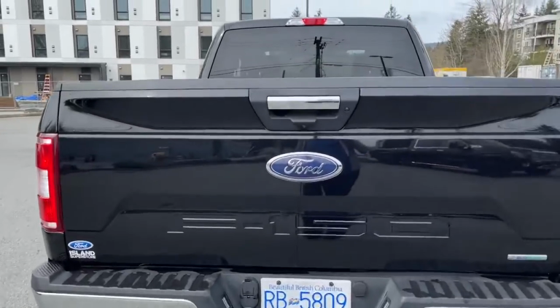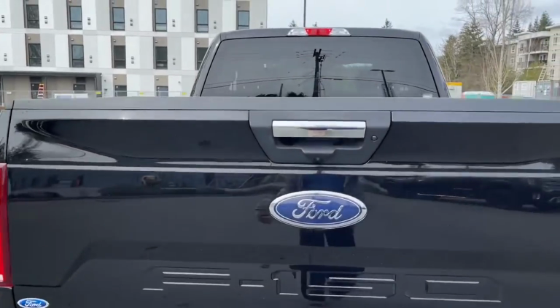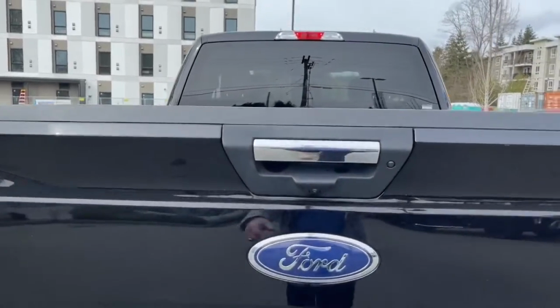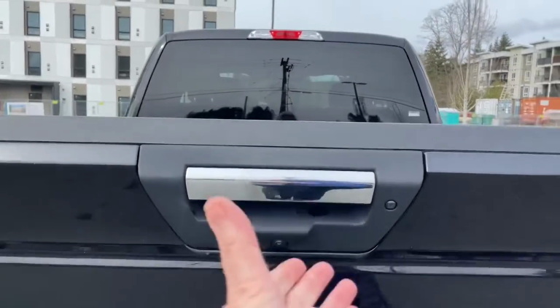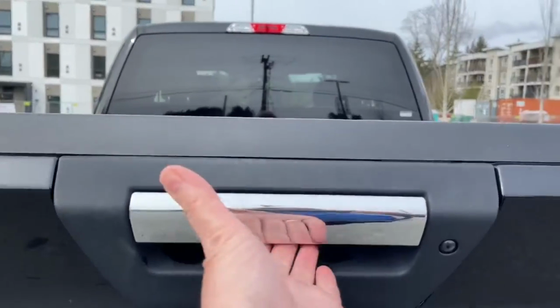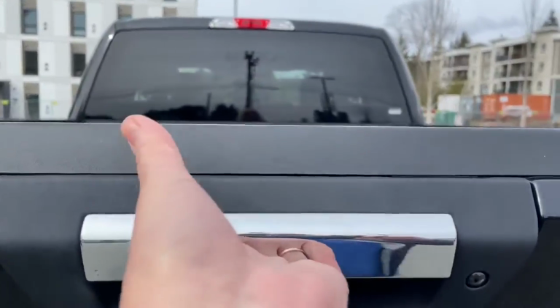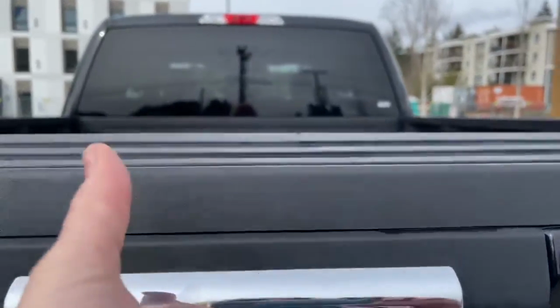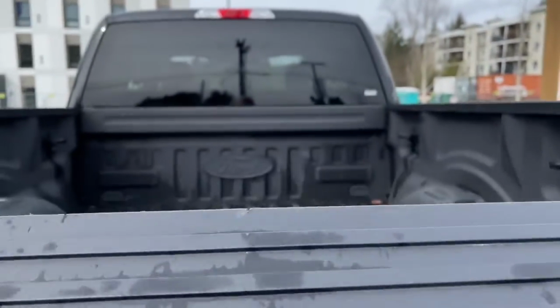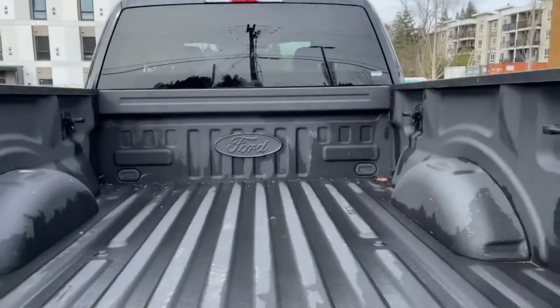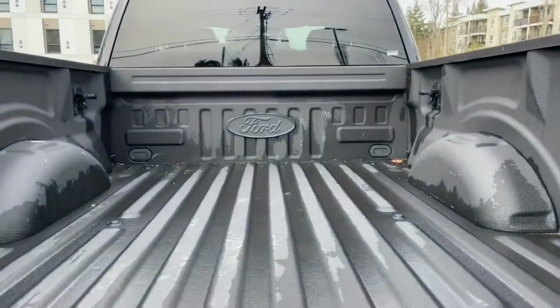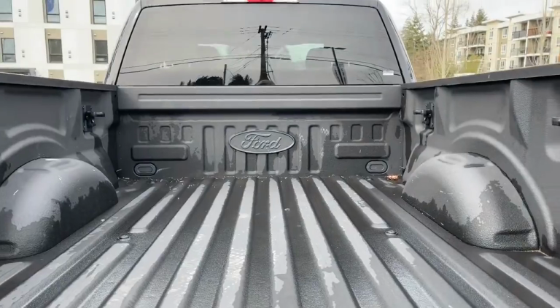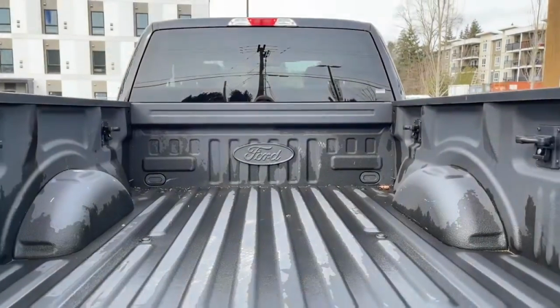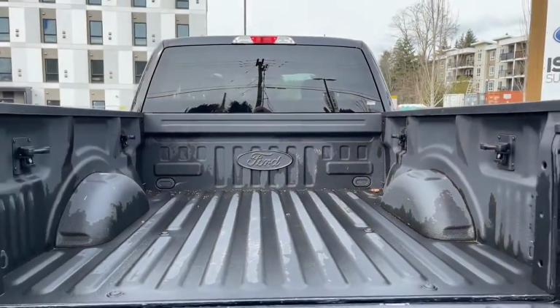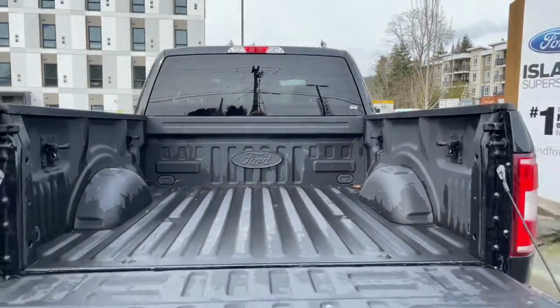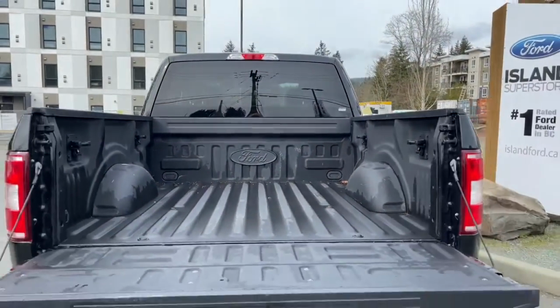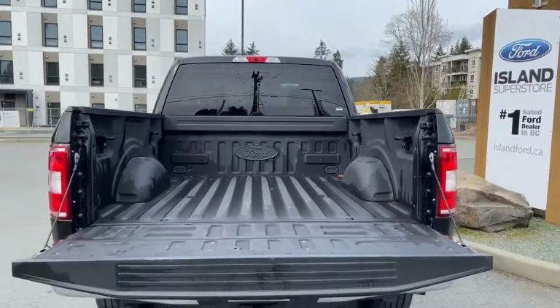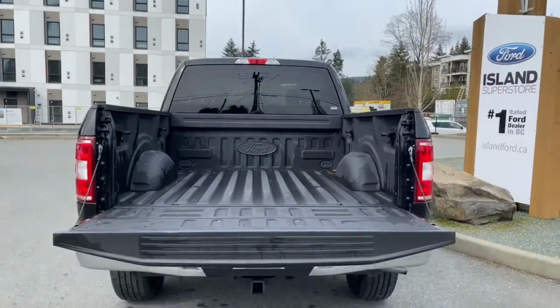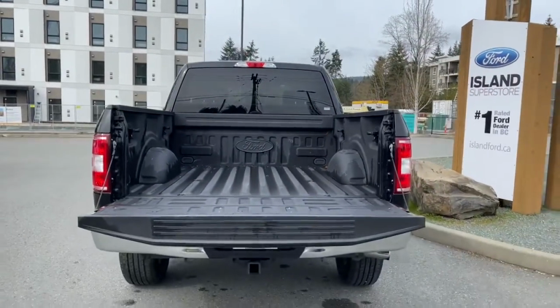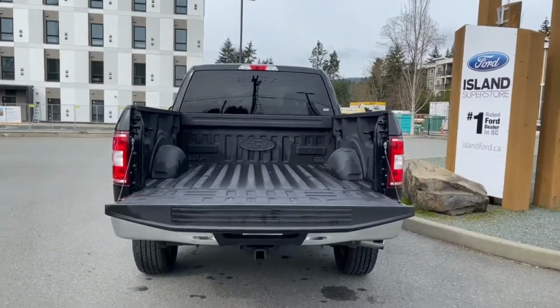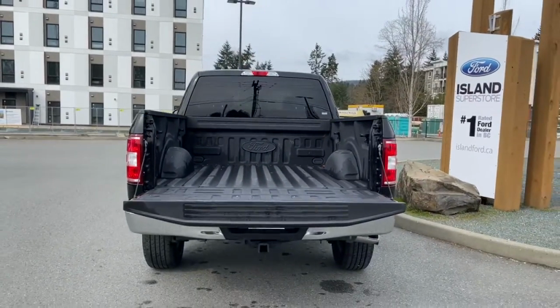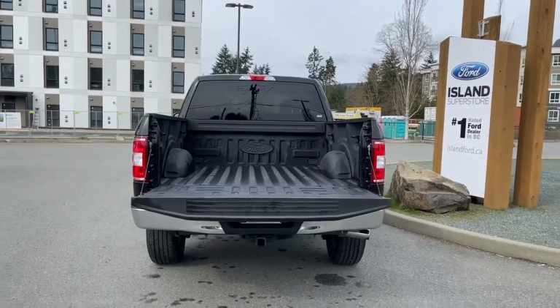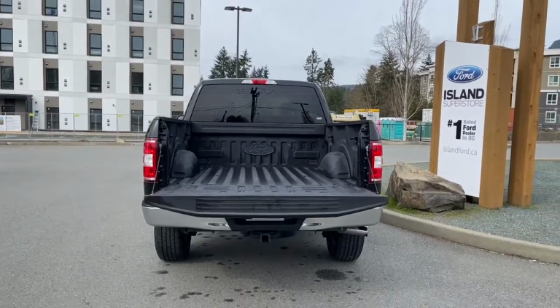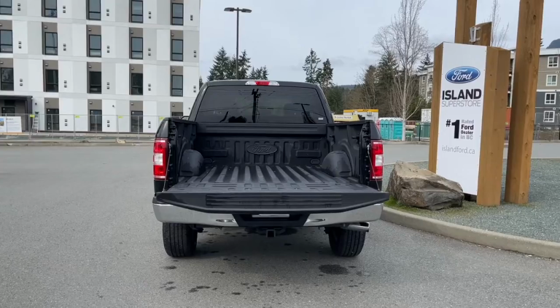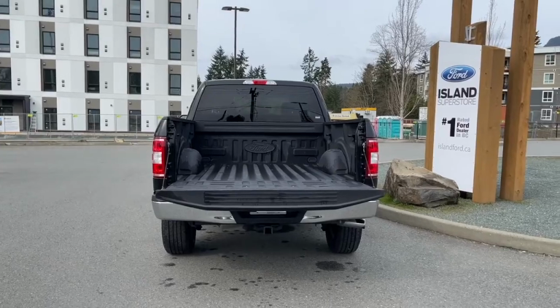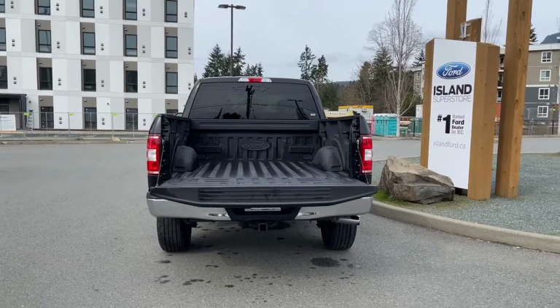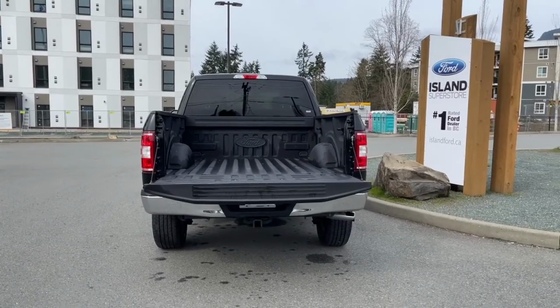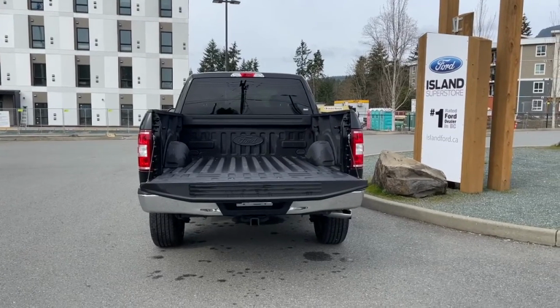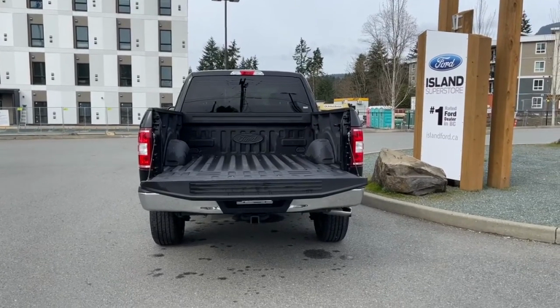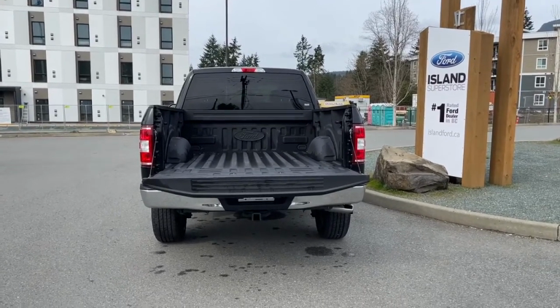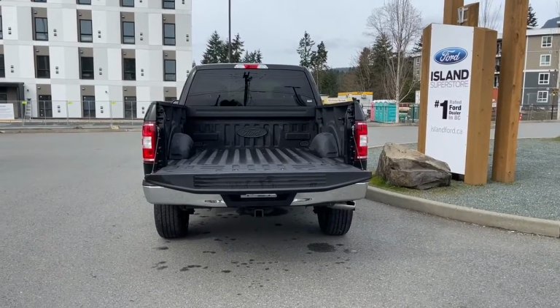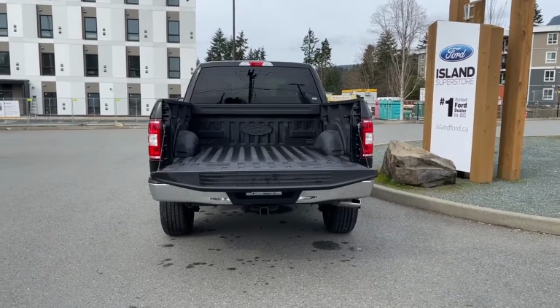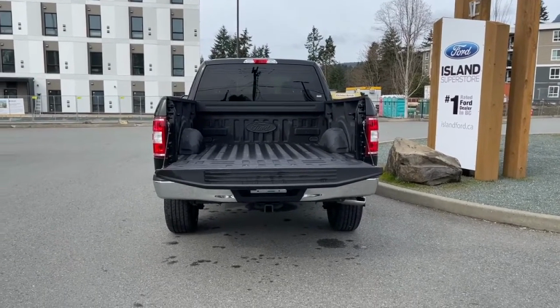When we want to open up the tailgate, simply put your hand in the latch. There's a nice spray-in liner, tie downs in all four corners, as well as box link. This vehicle has only had one owner — well taken care of and all cleaned up and ready to go.